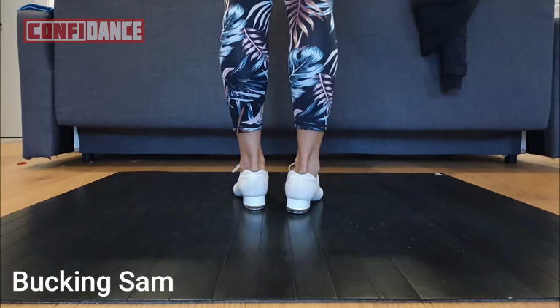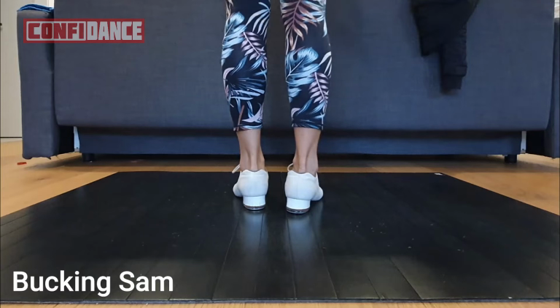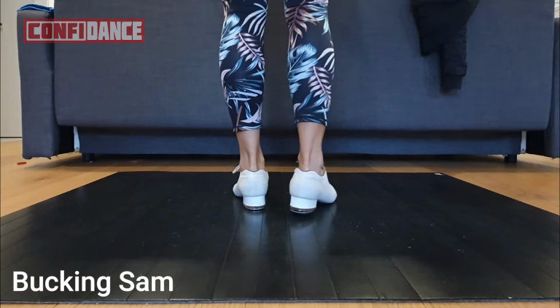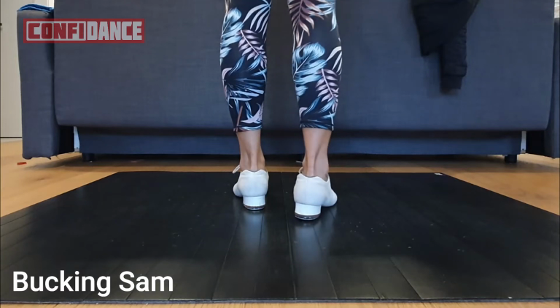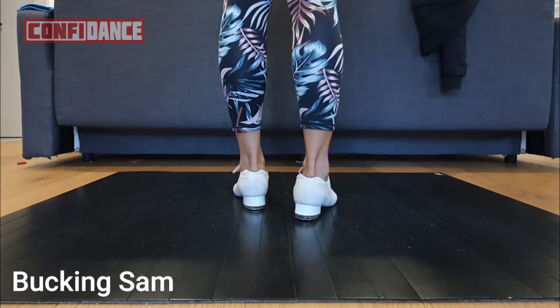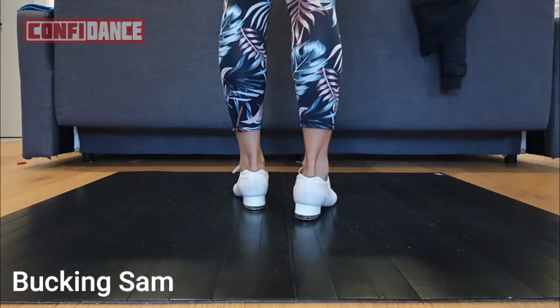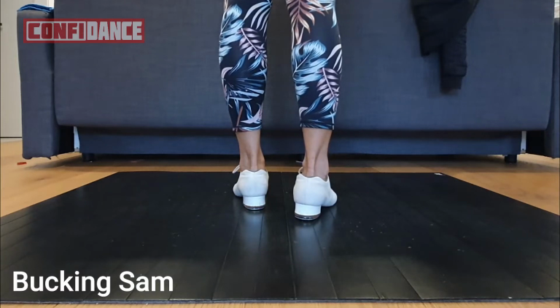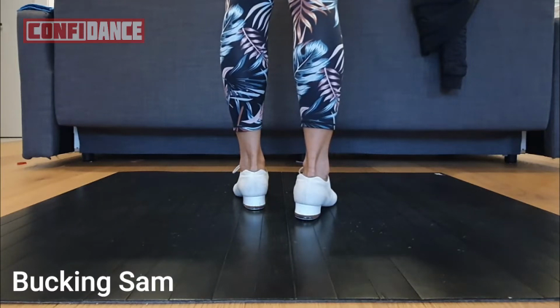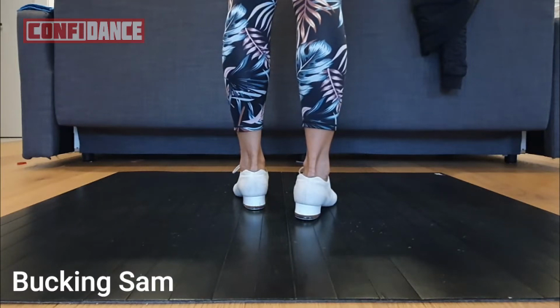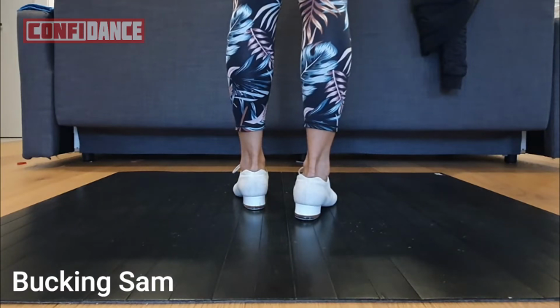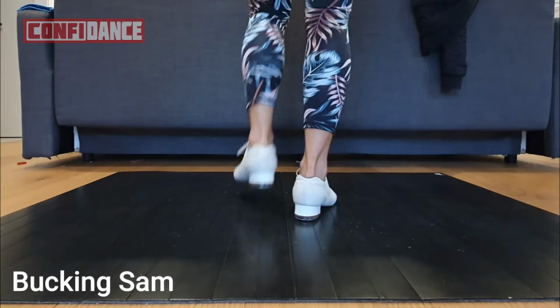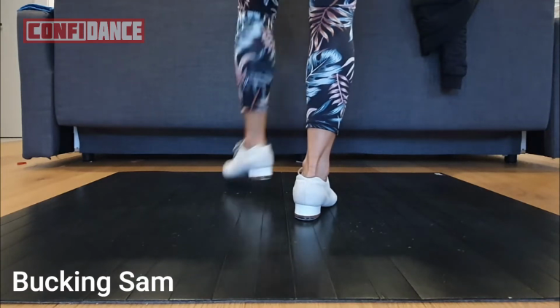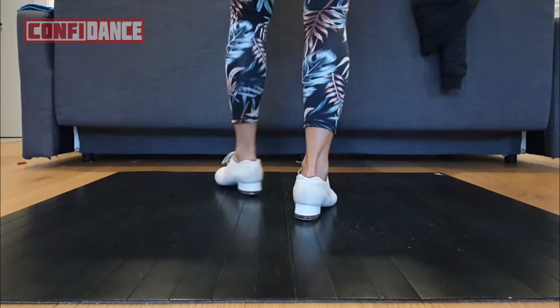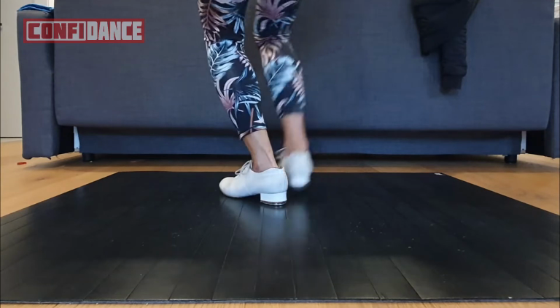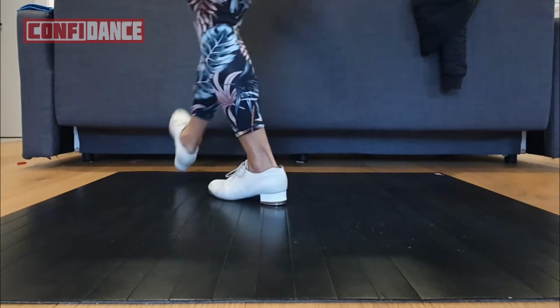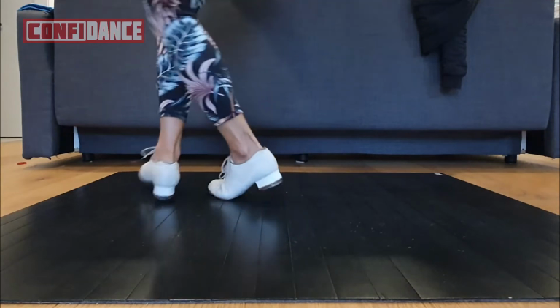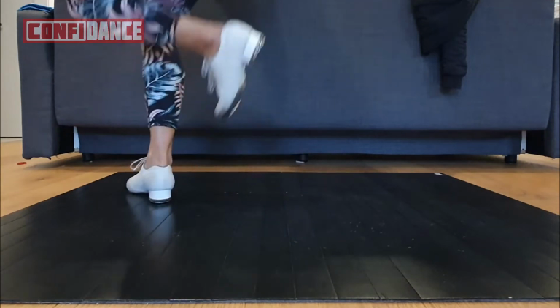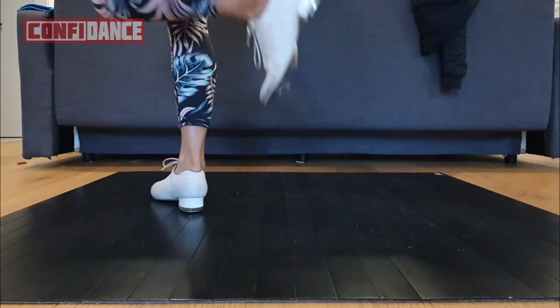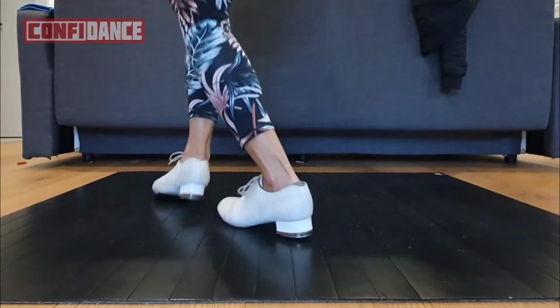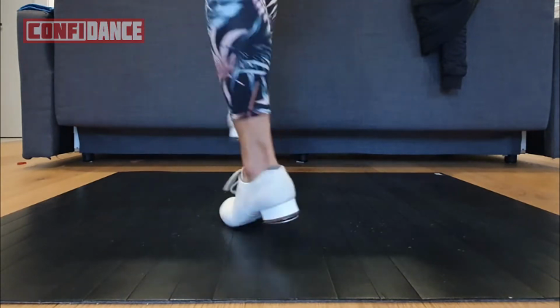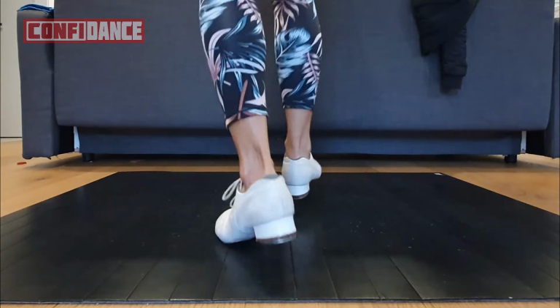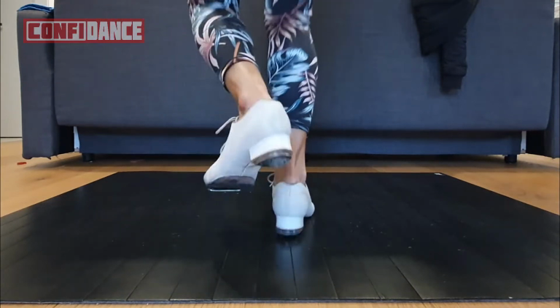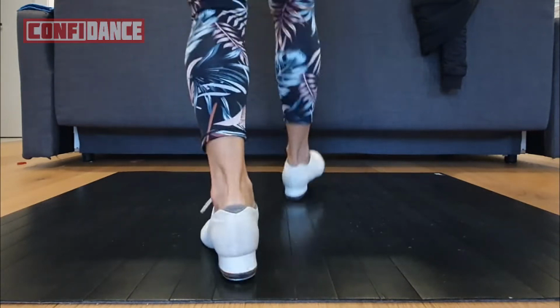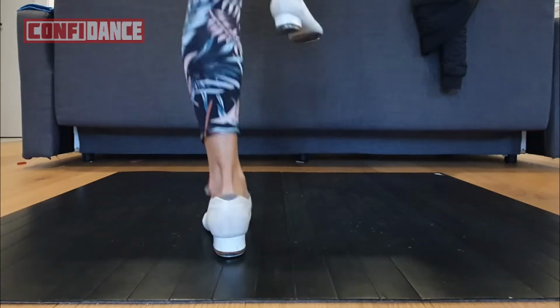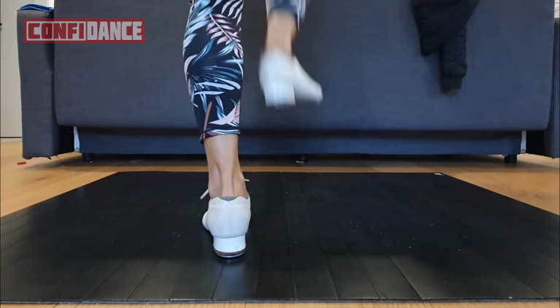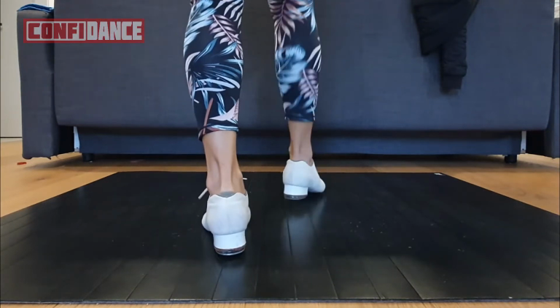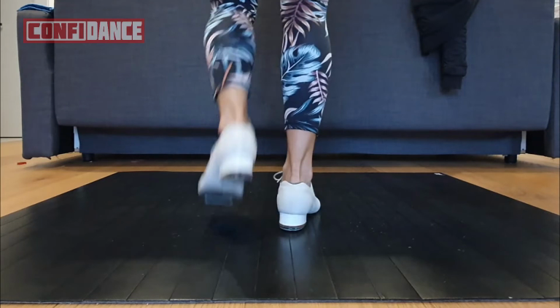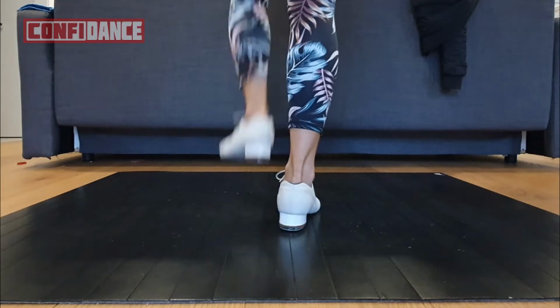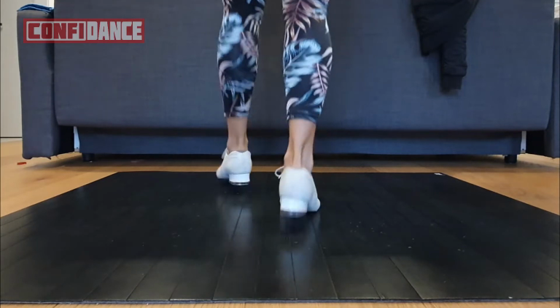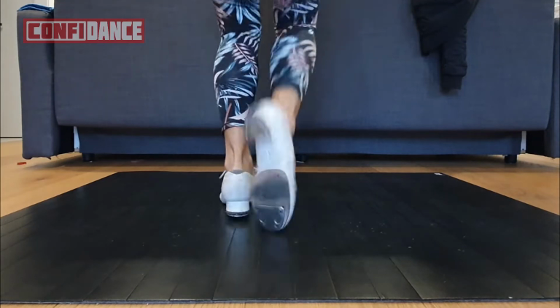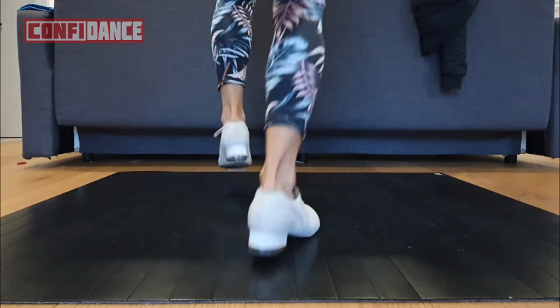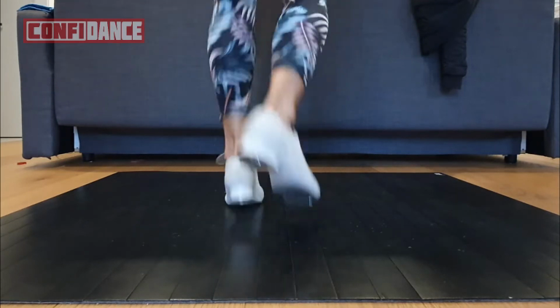All right, bucking sand. Double, step, turn left and down. Drag, step, drag, step, shoe up. Double, step, double, step, toe, go, go, go.